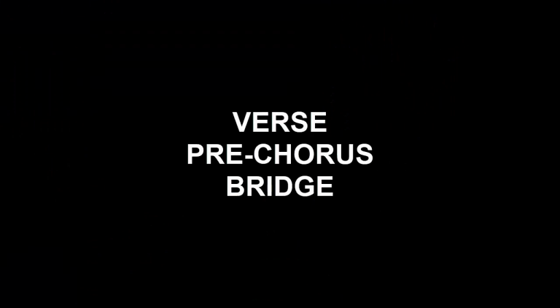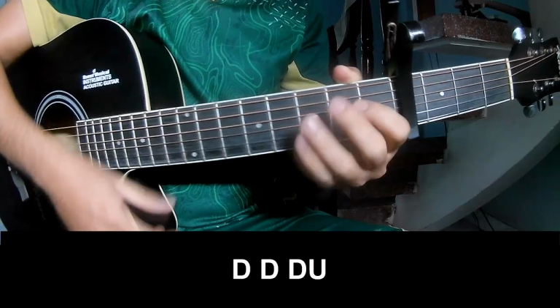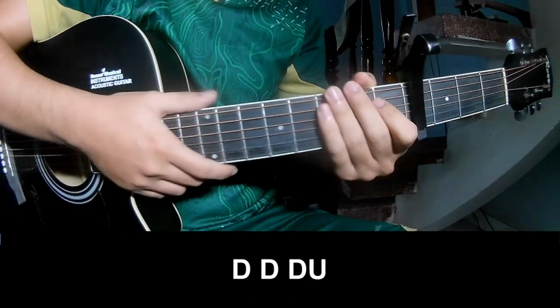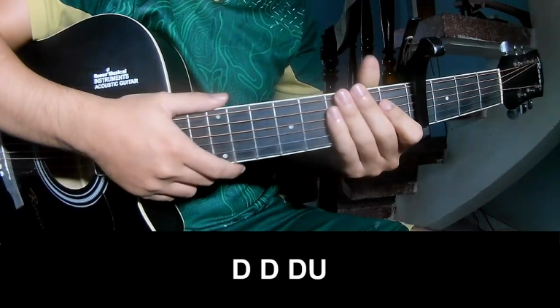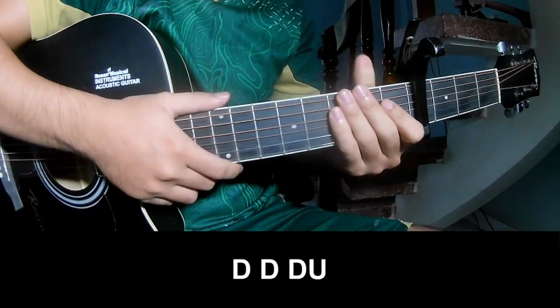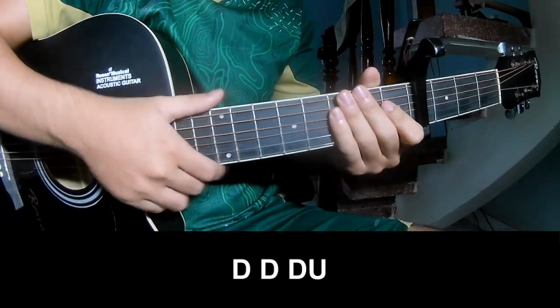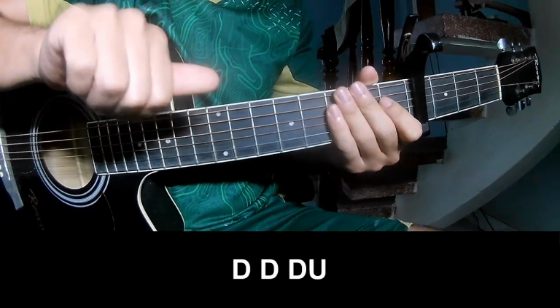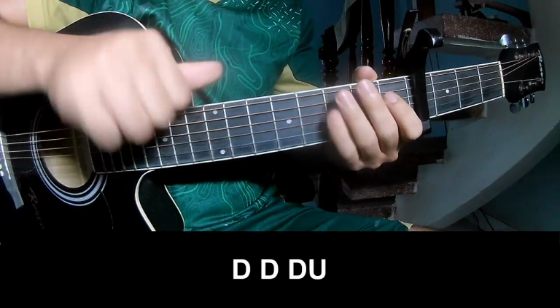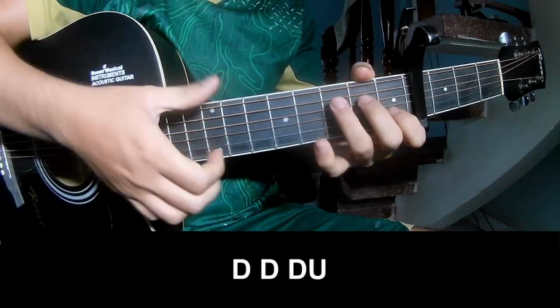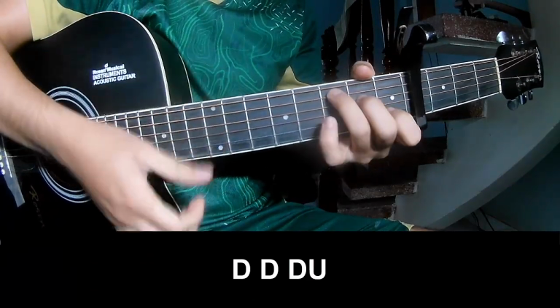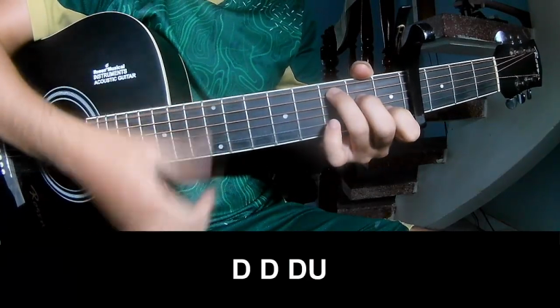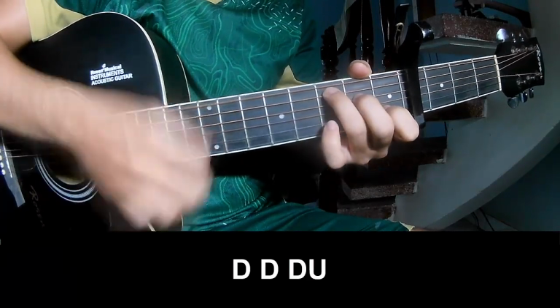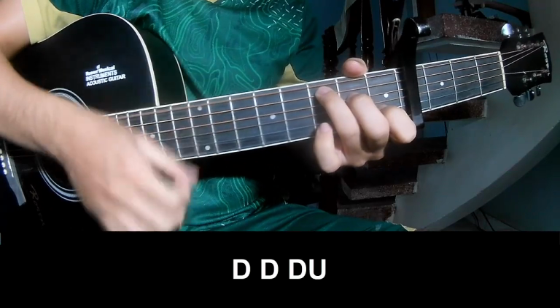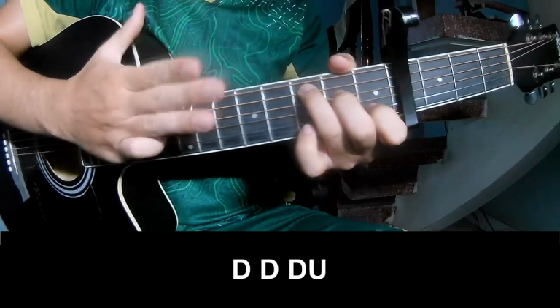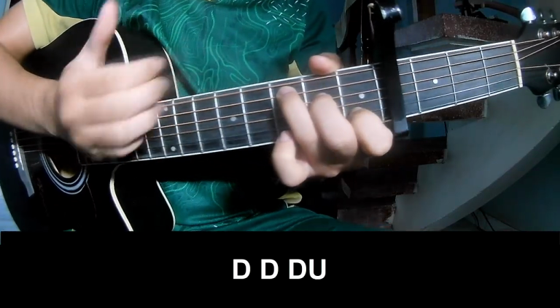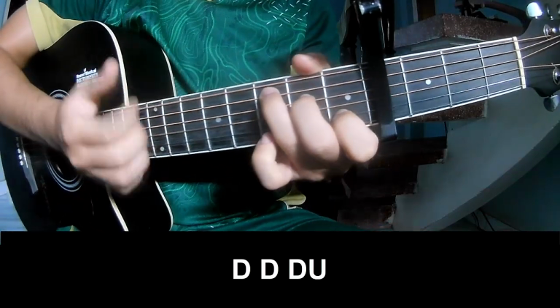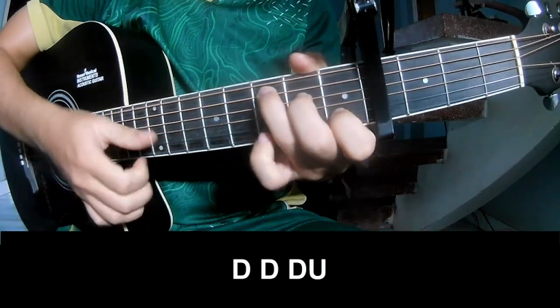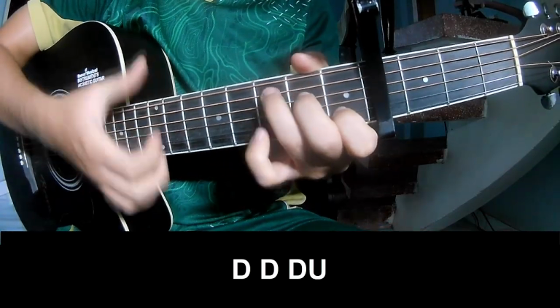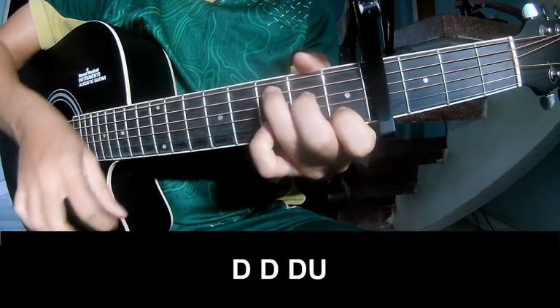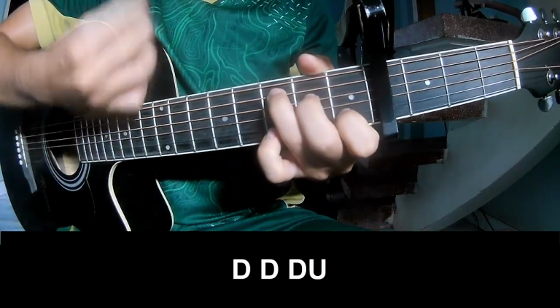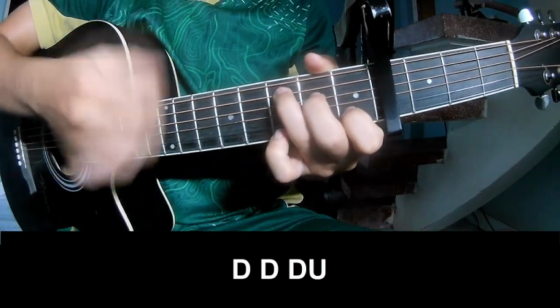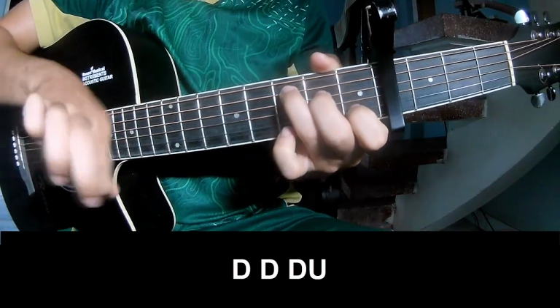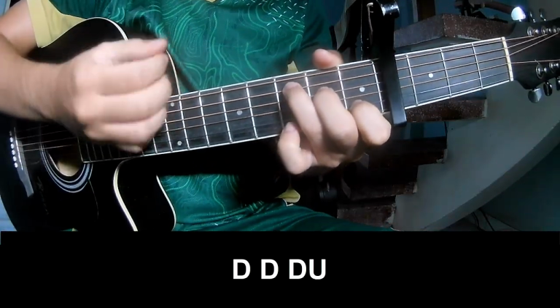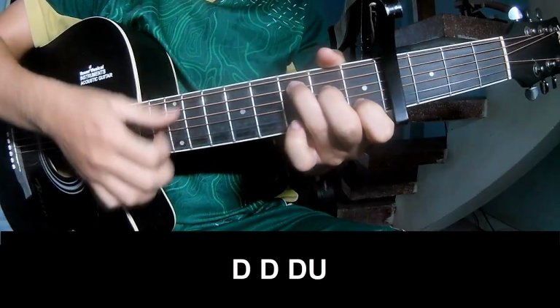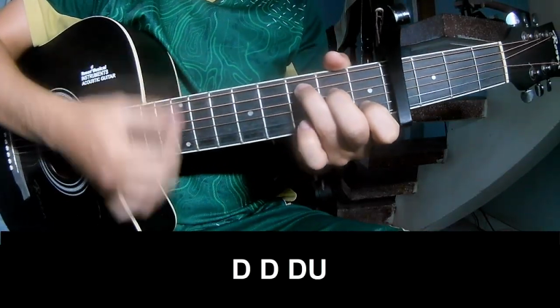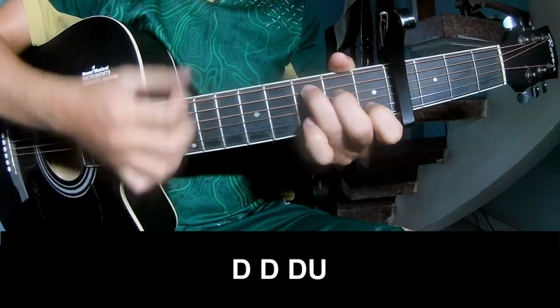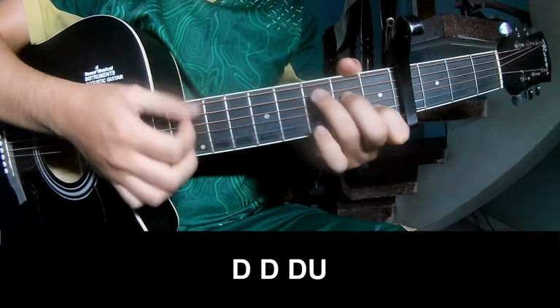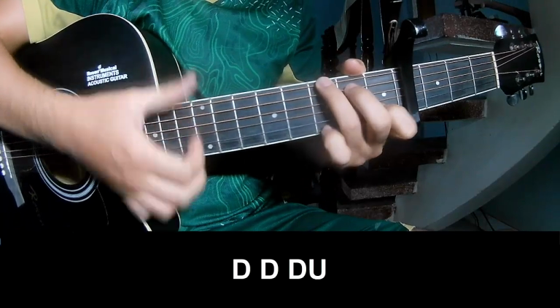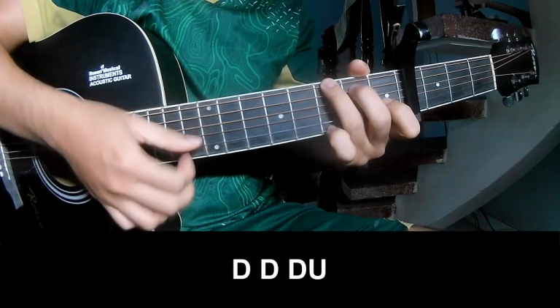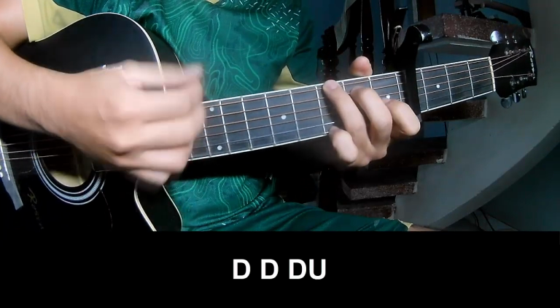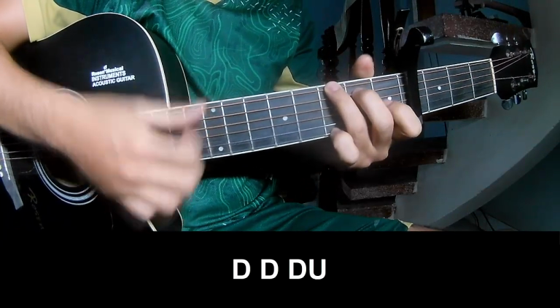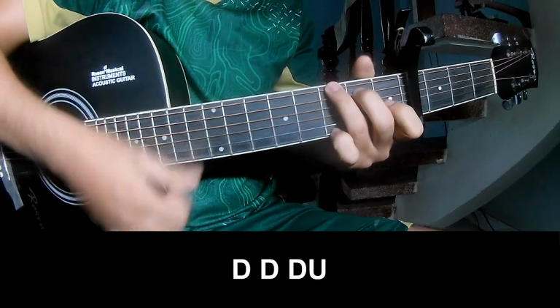The first 3 chorus strumming pattern should play: down, down, up, up, down, down, down. Then: down, down, up, down, down, down.